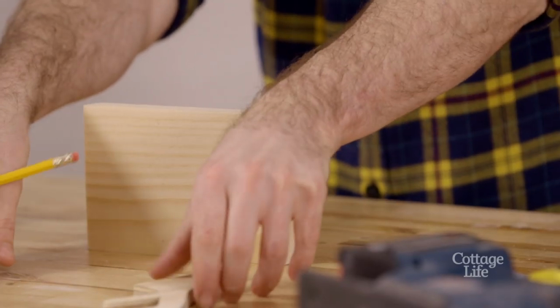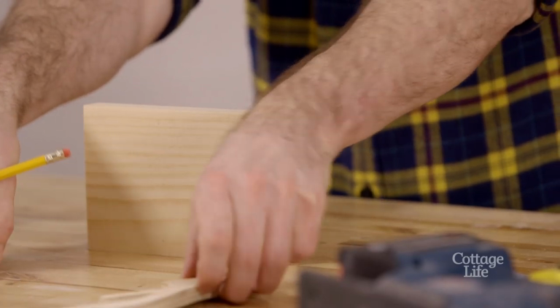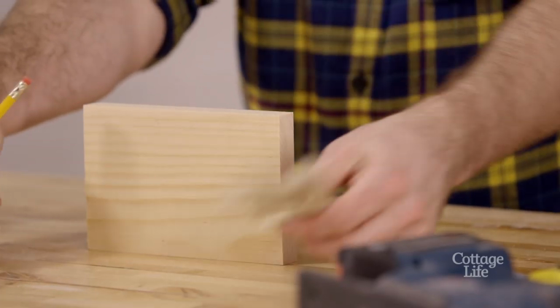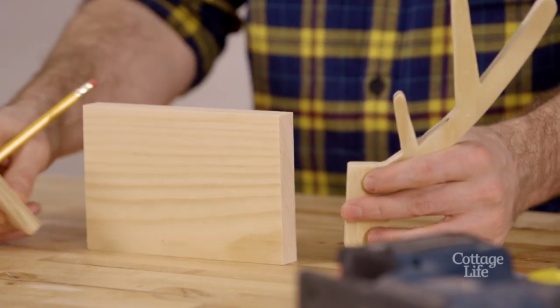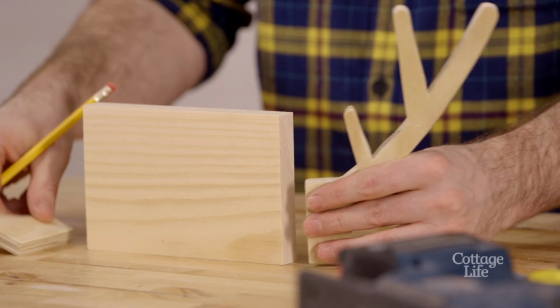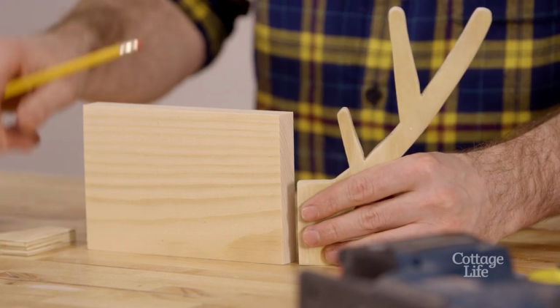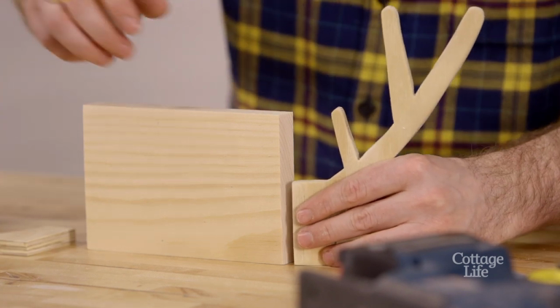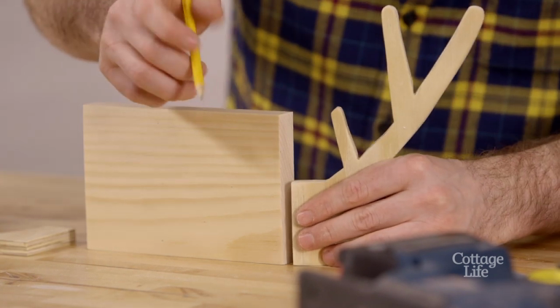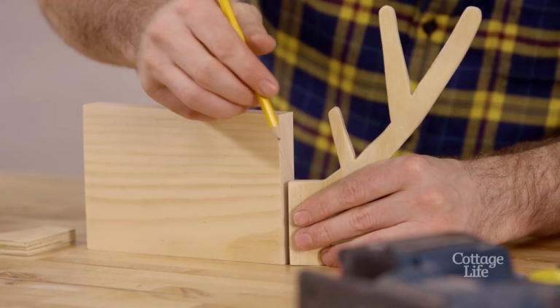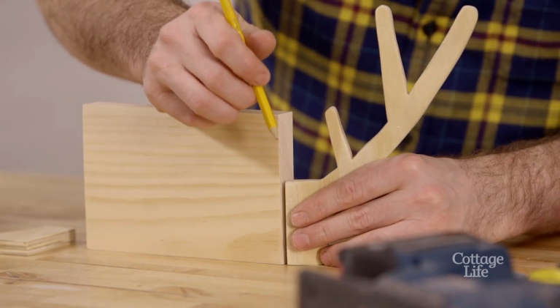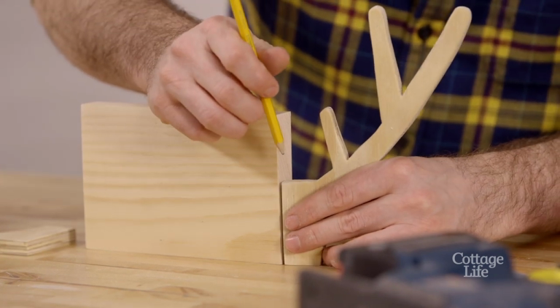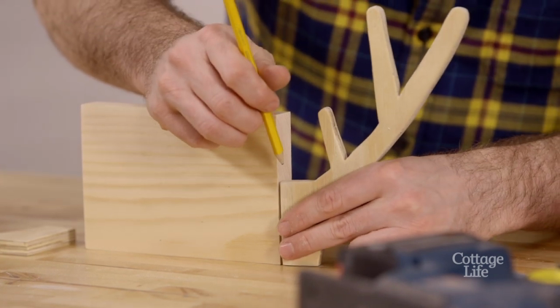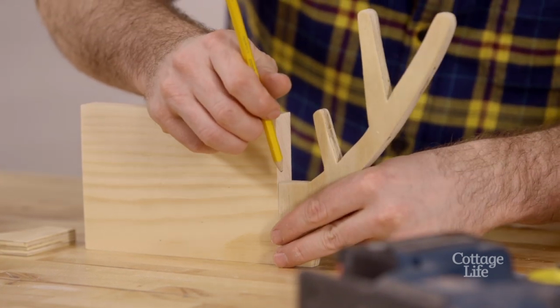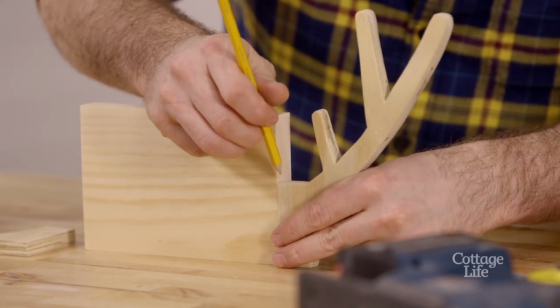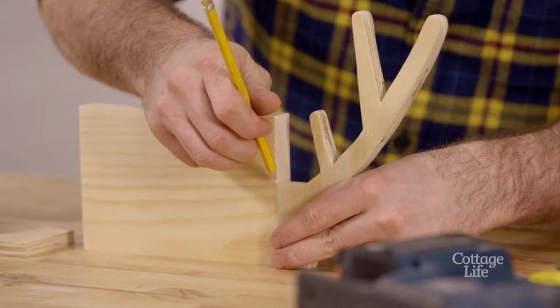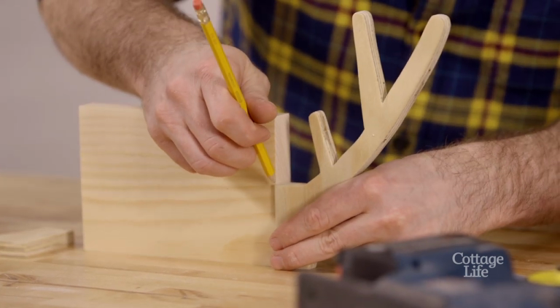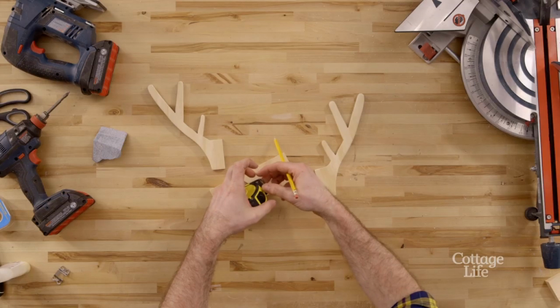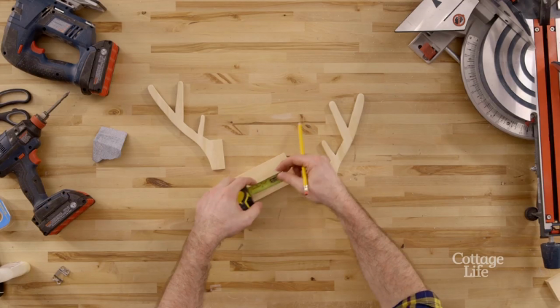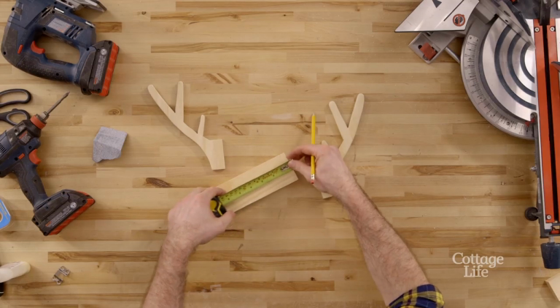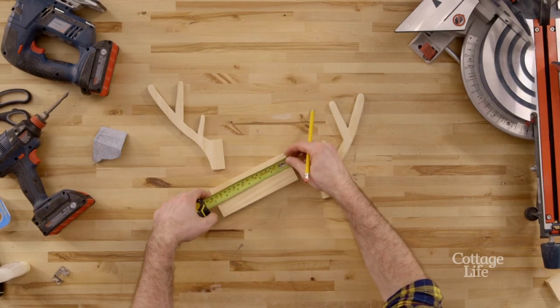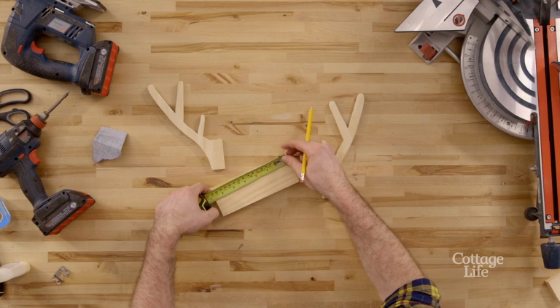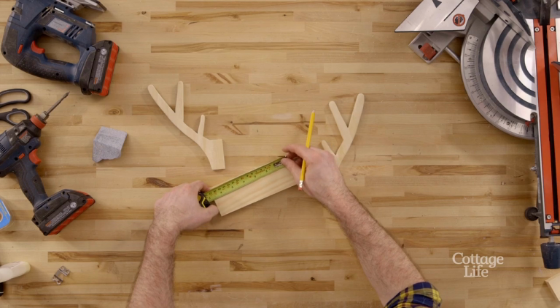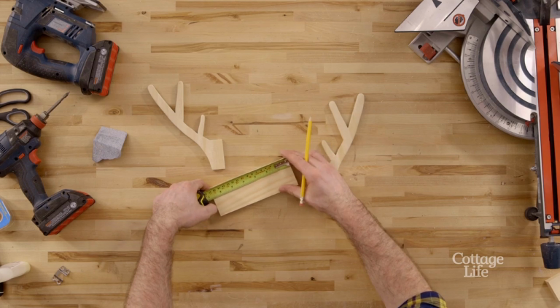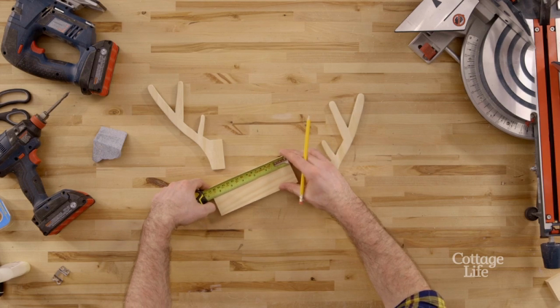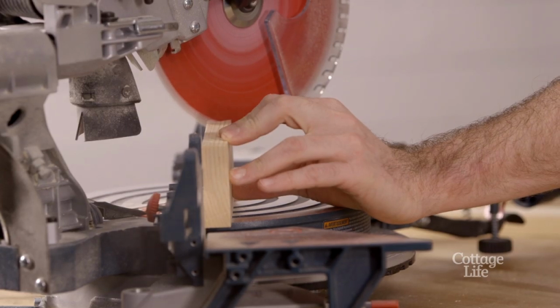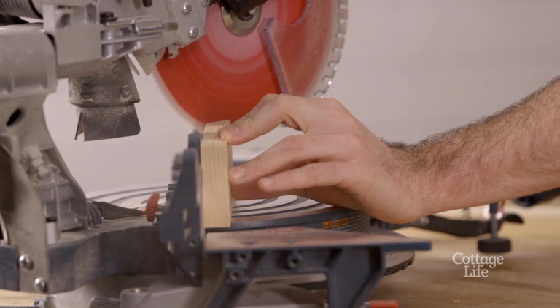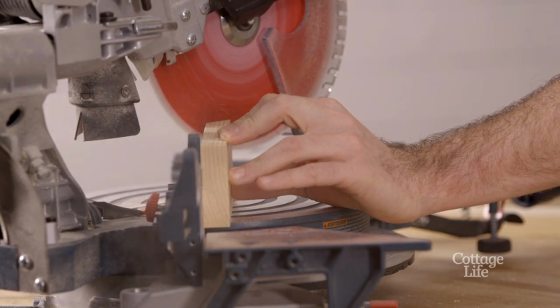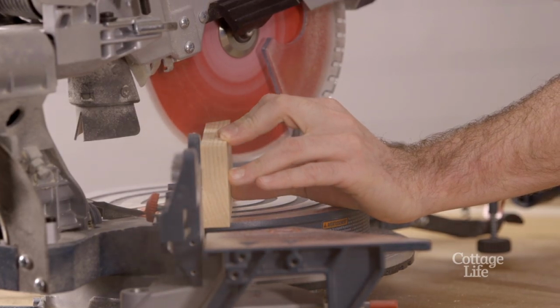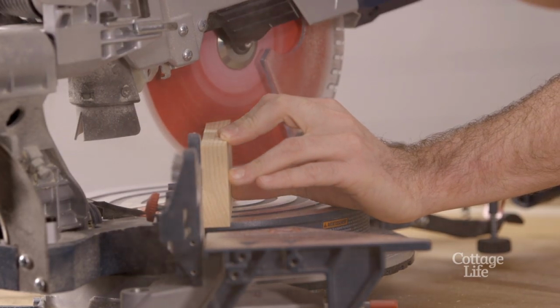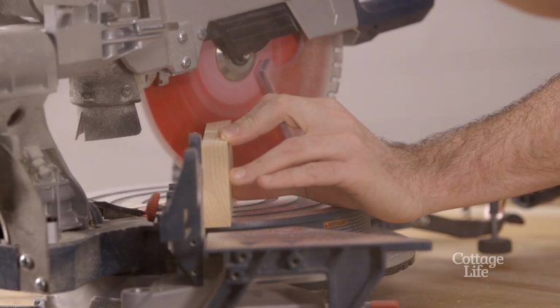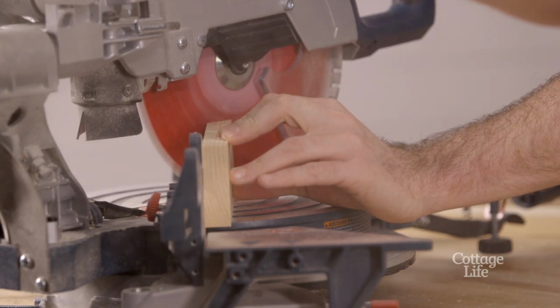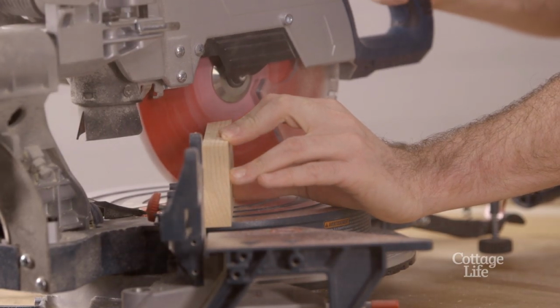To make sure the antlers sat perfectly flush with the base, I marked and measured a line at the top of the antlers, then cut the length to four and a half inches with 45 degree angles on each end.